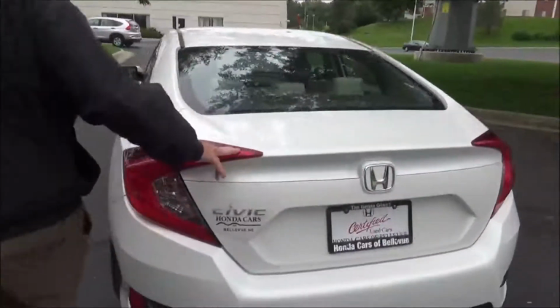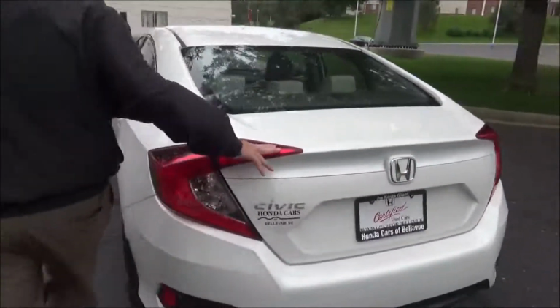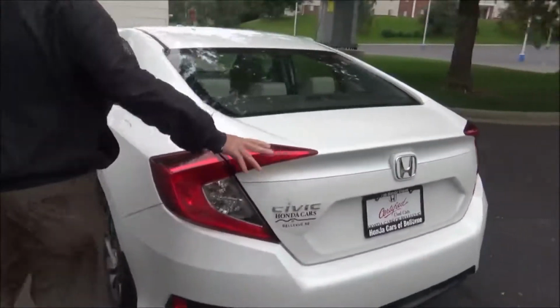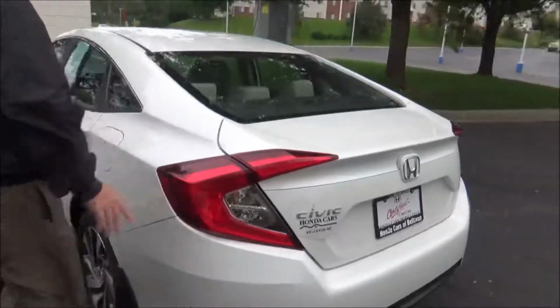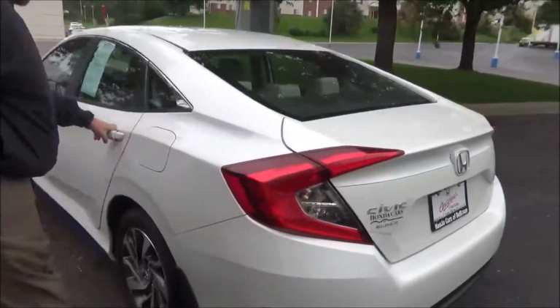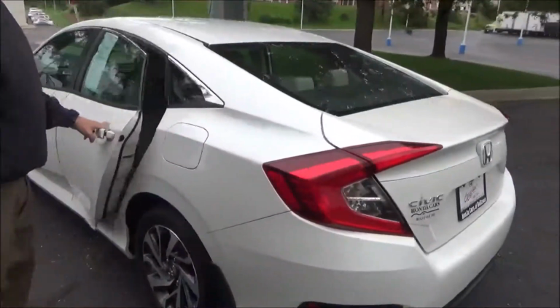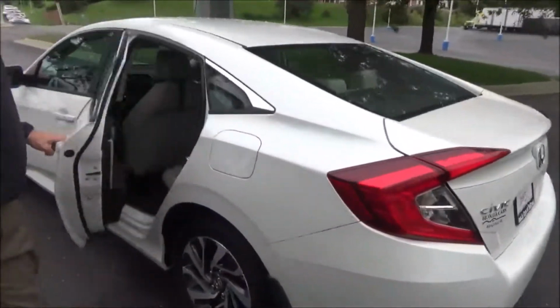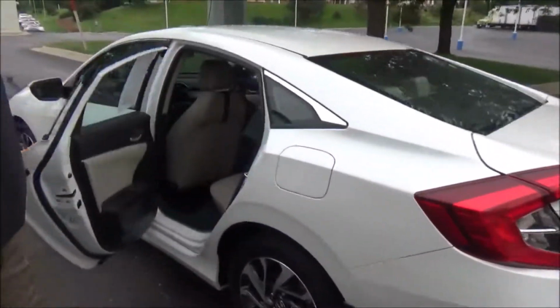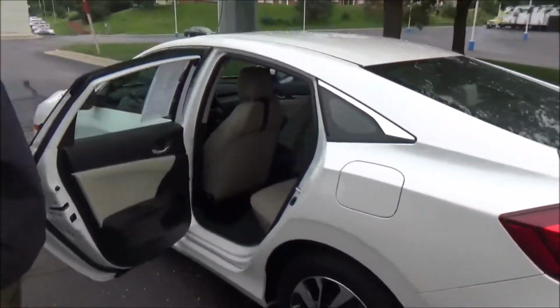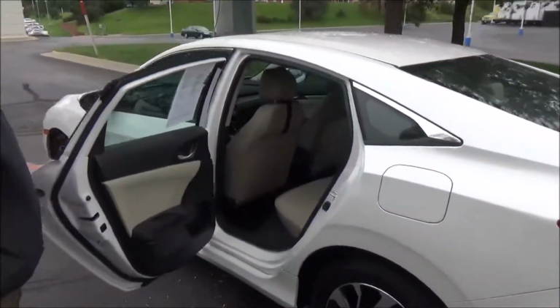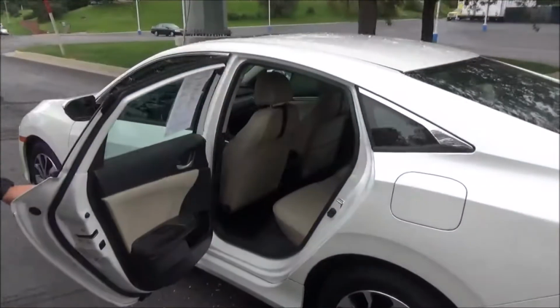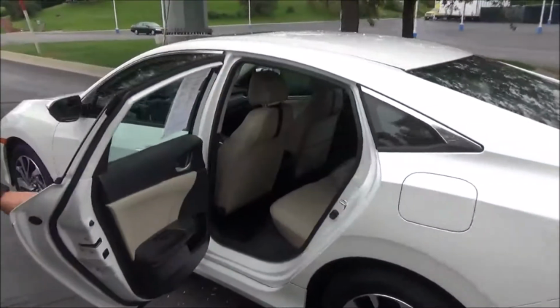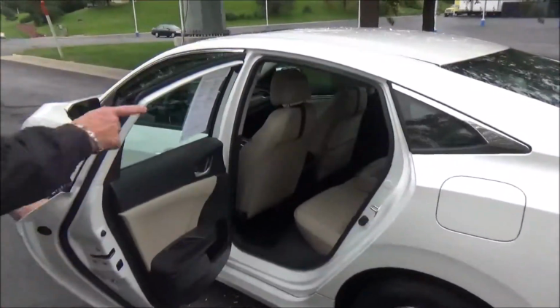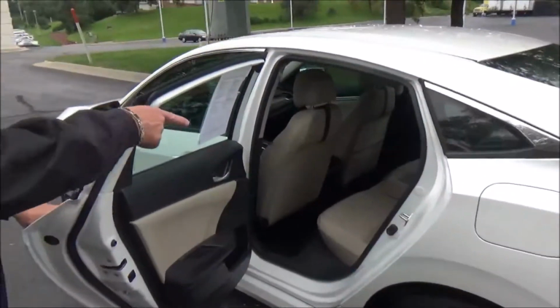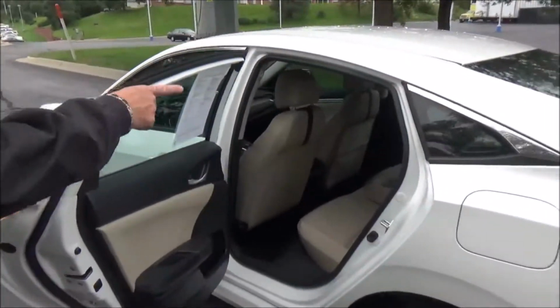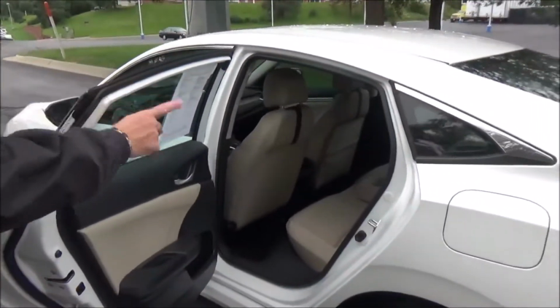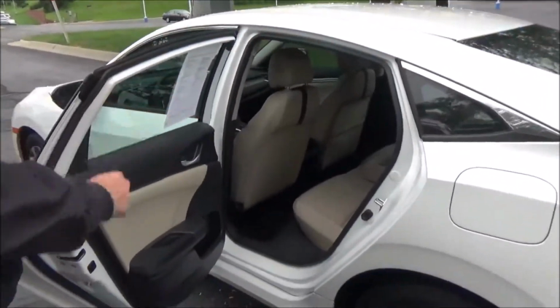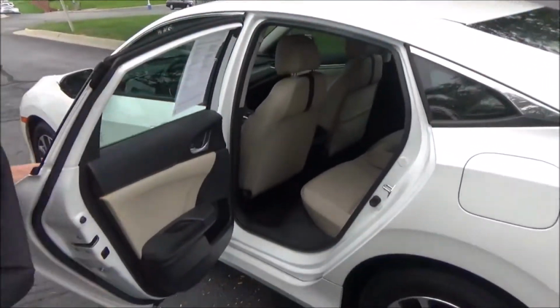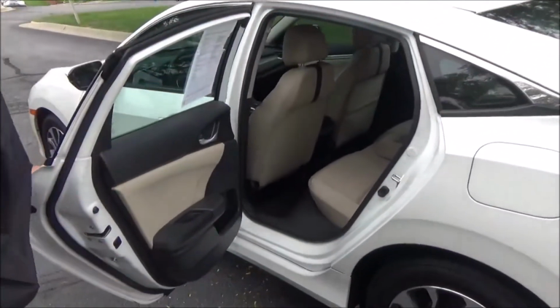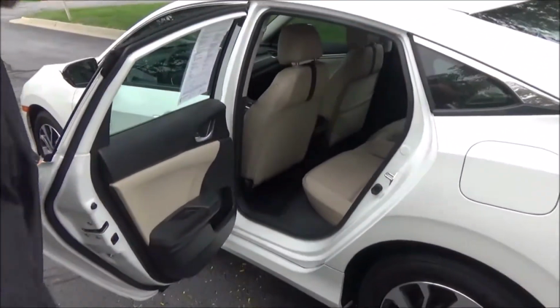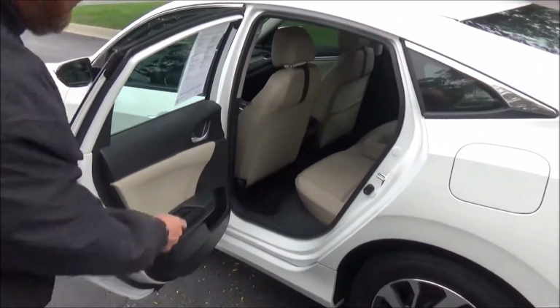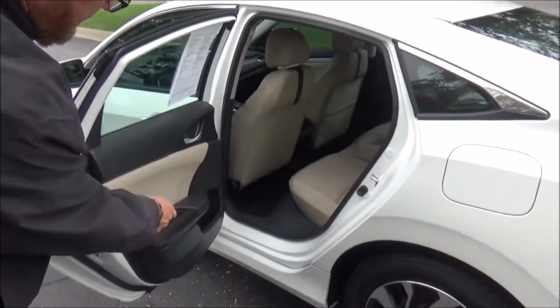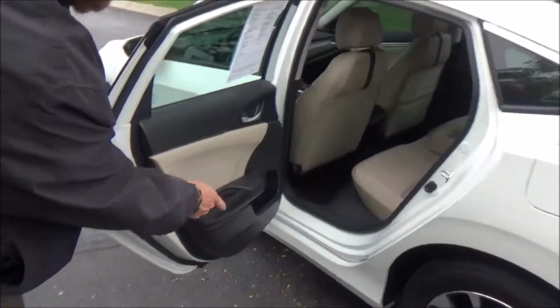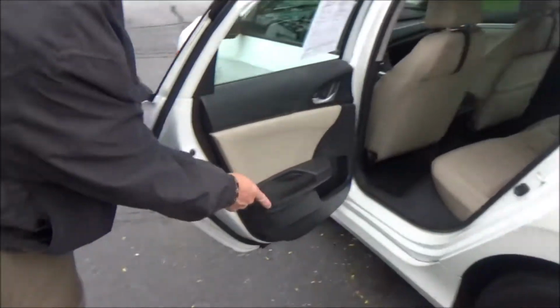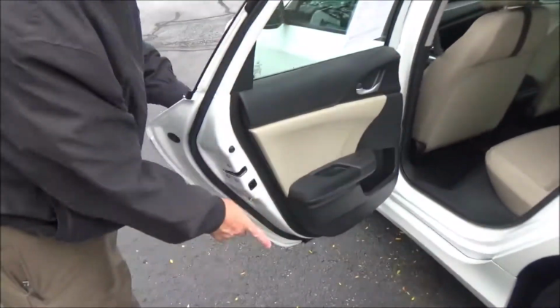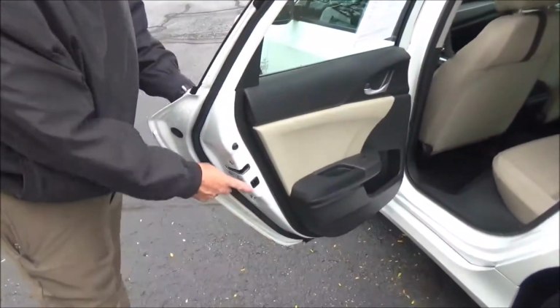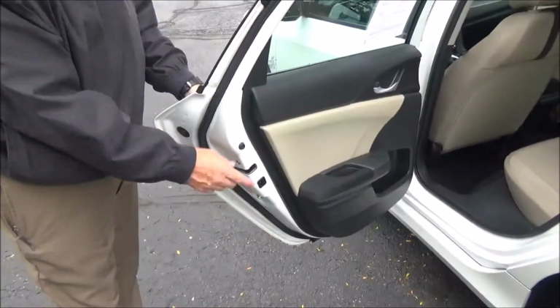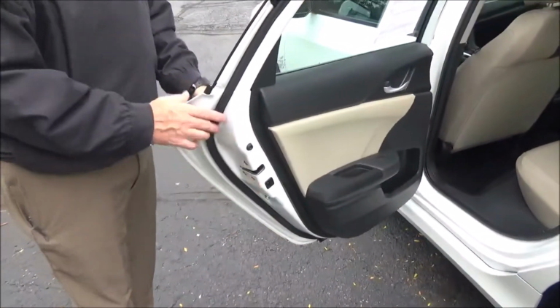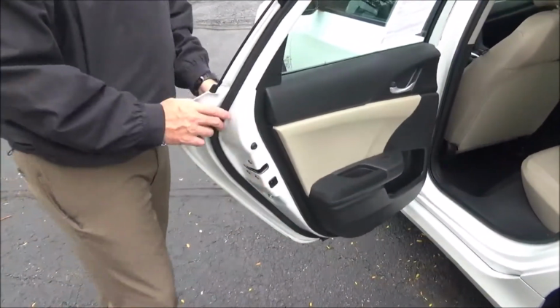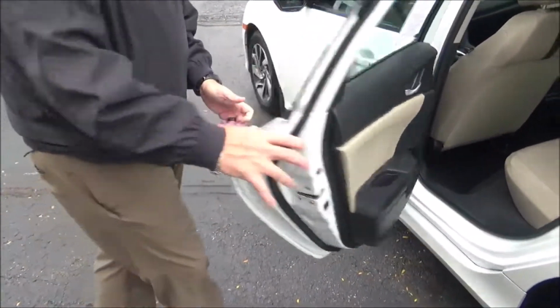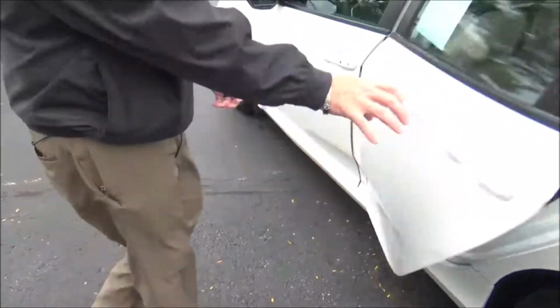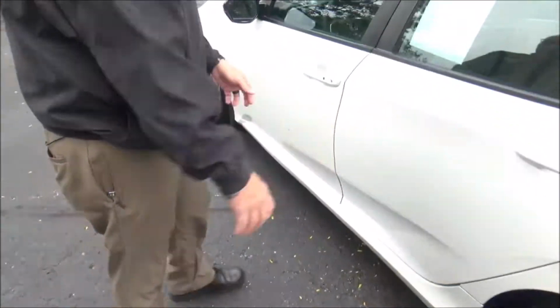The Civic is a five passenger vehicle with lots of leg room space. There's a center armrest with cup holders, a latch system for child safety seats, cup holders and storage in the door, and child security door locks.